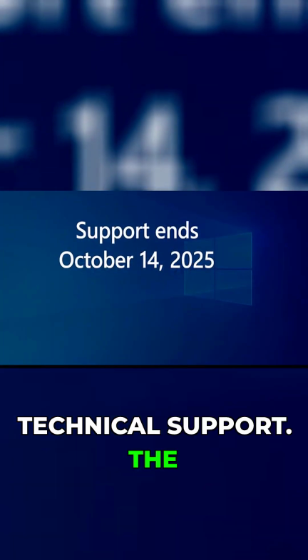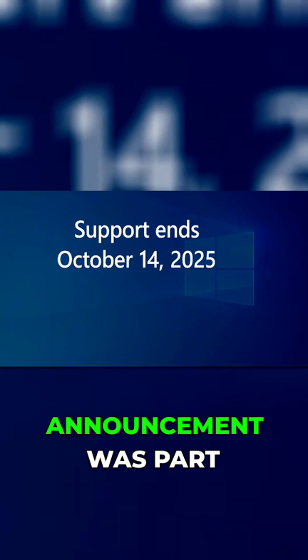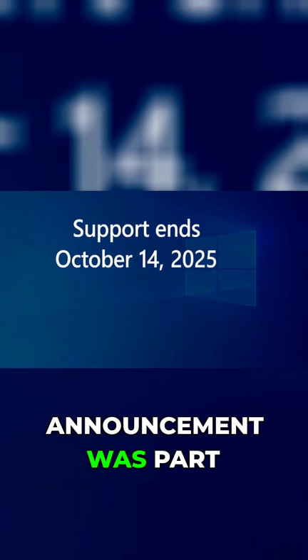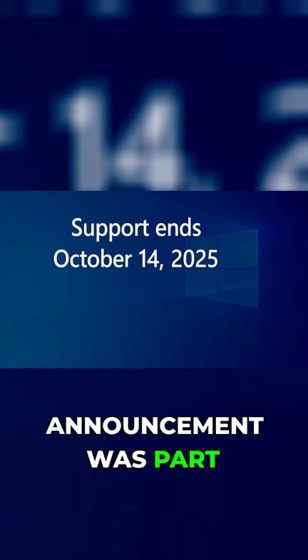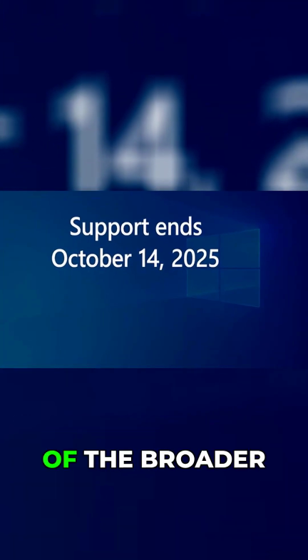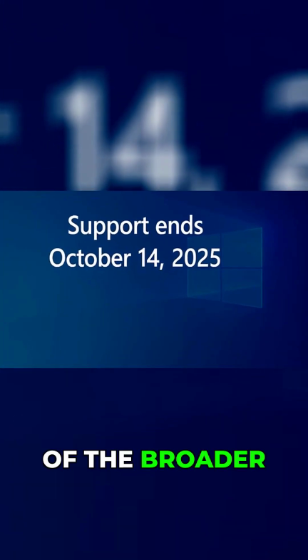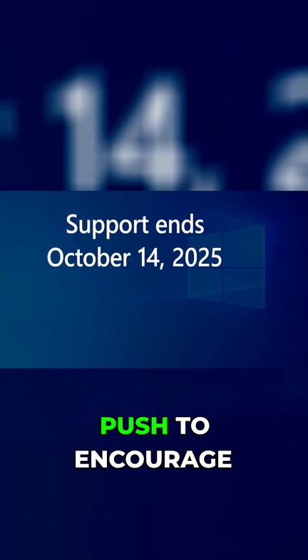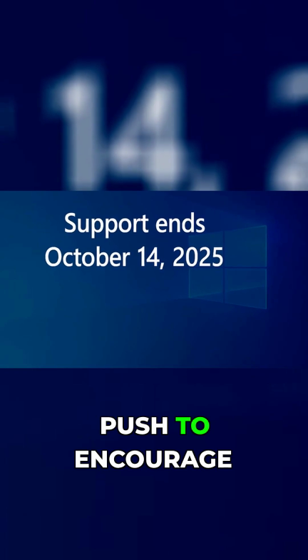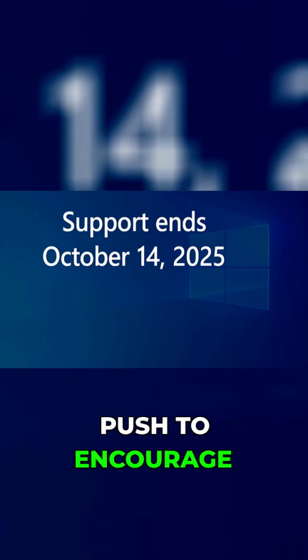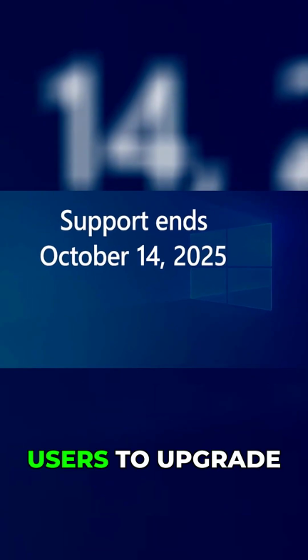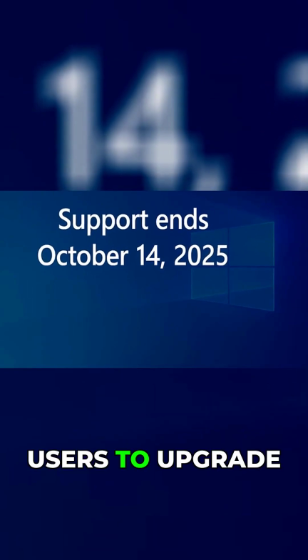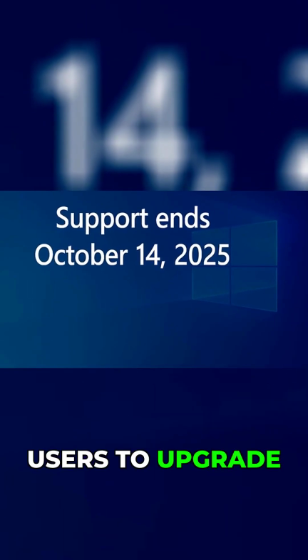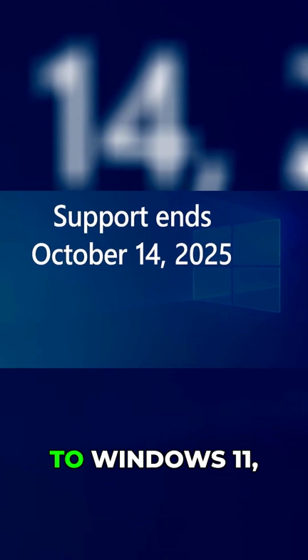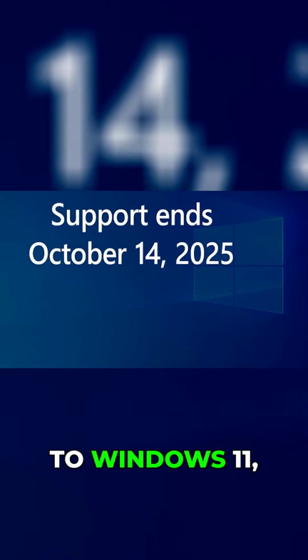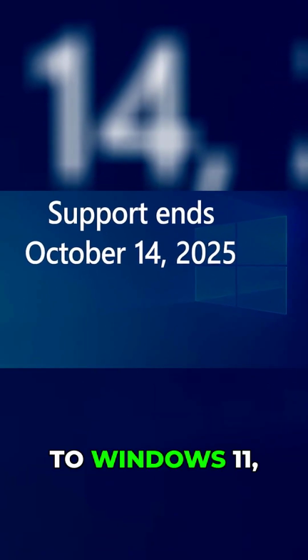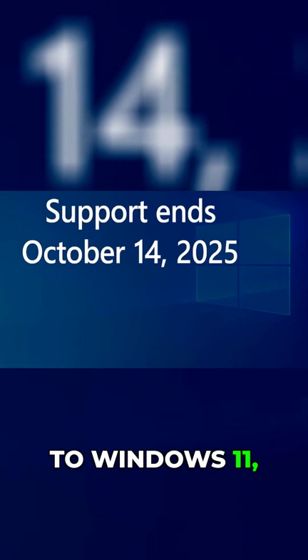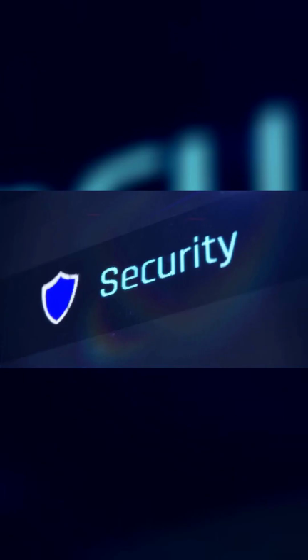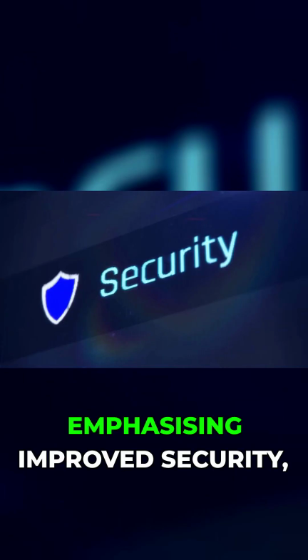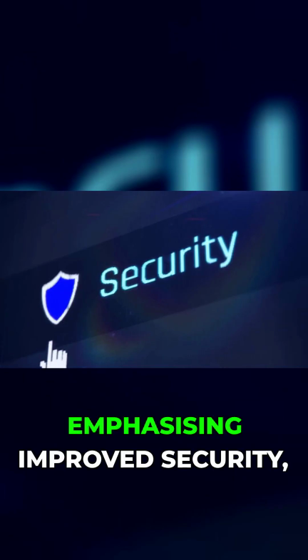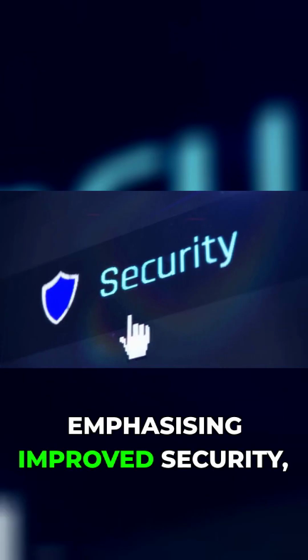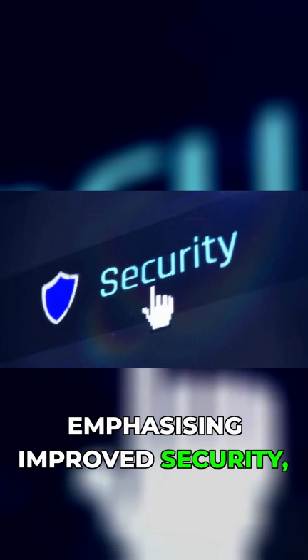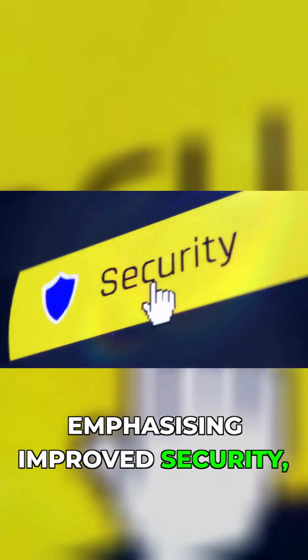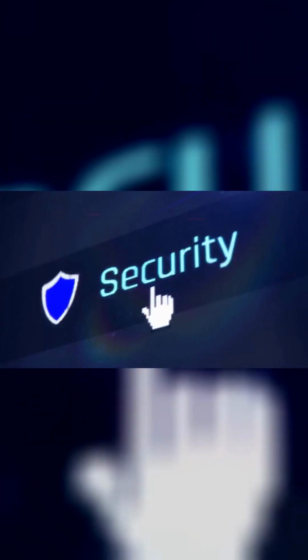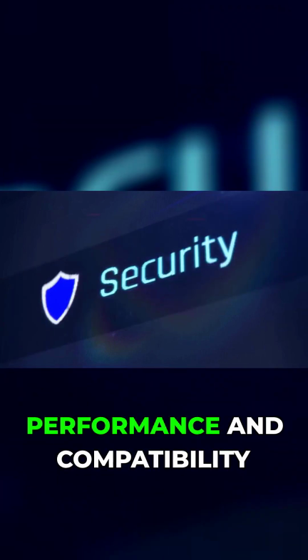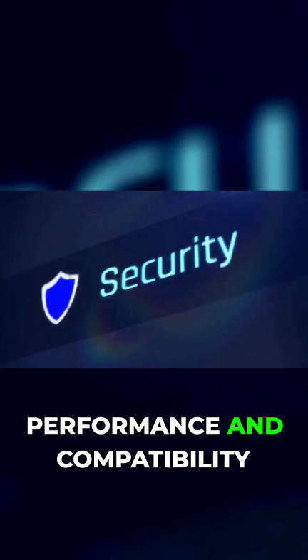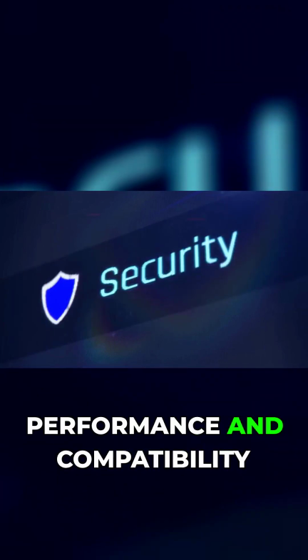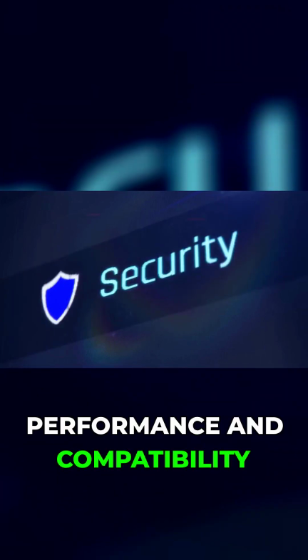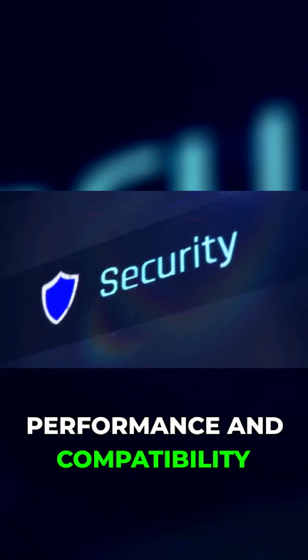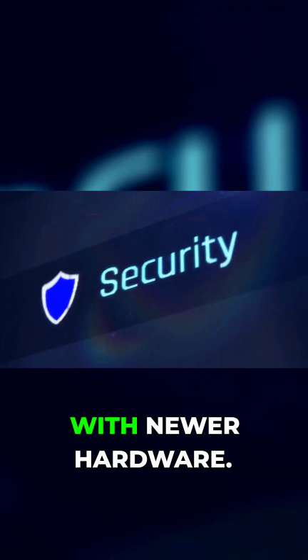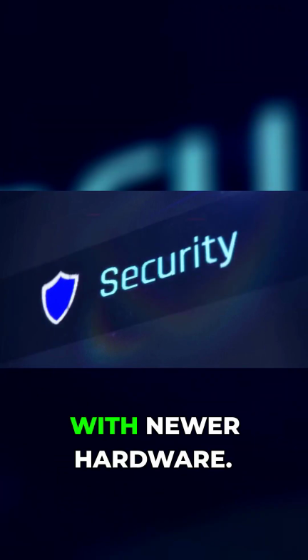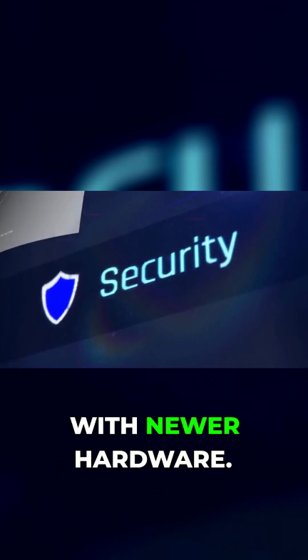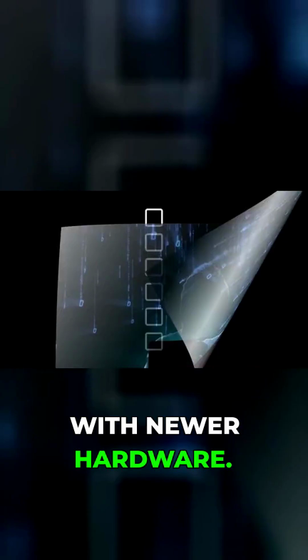The announcement was part of the broader push to encourage users to upgrade to Windows 11, emphasizing improved security, performance, and compatibility with newer hardware.